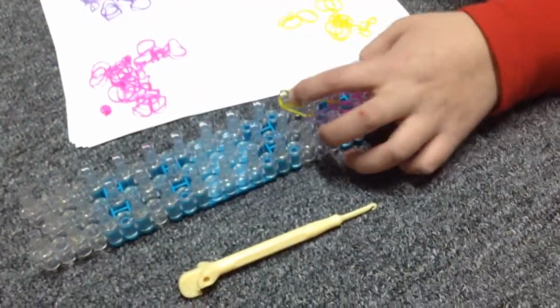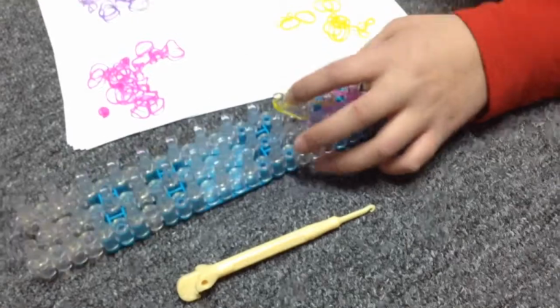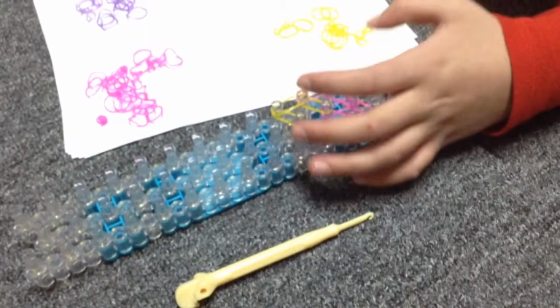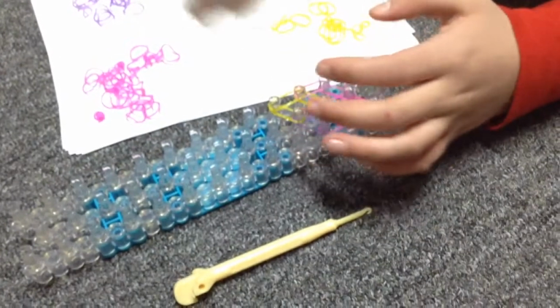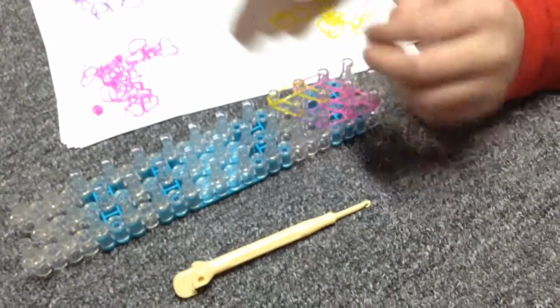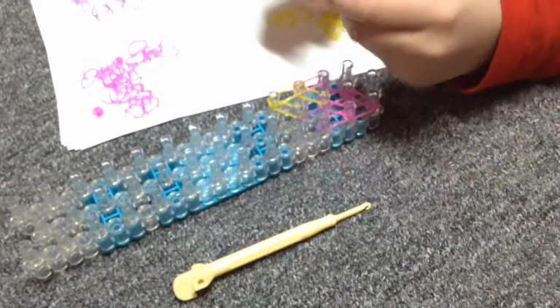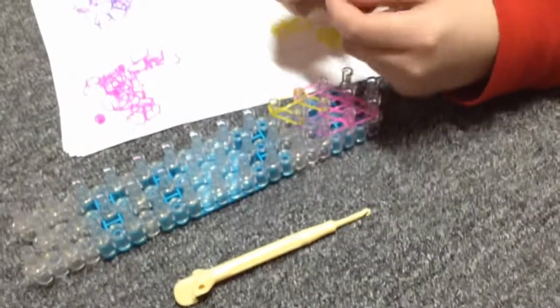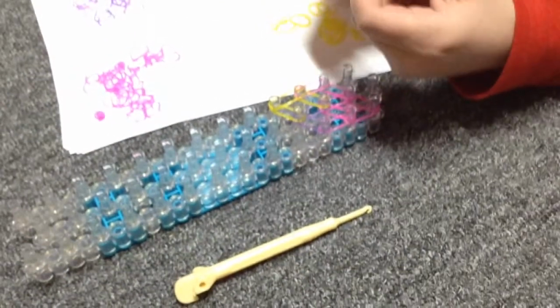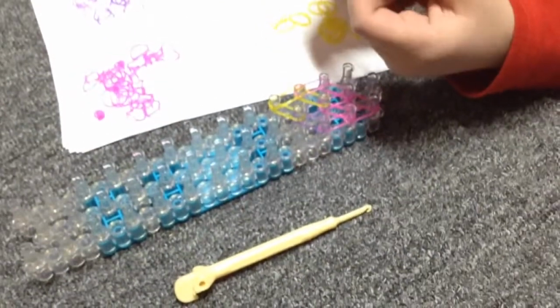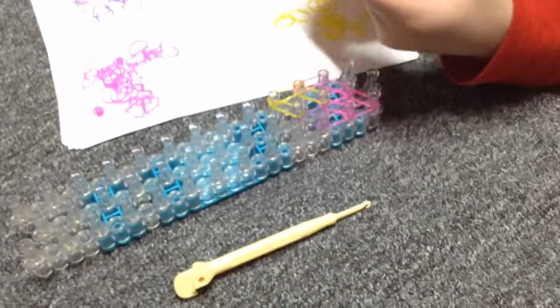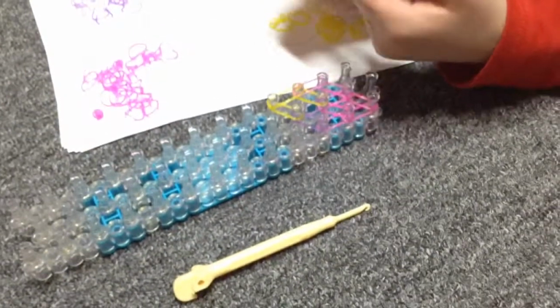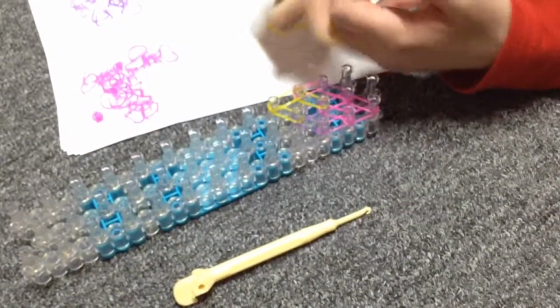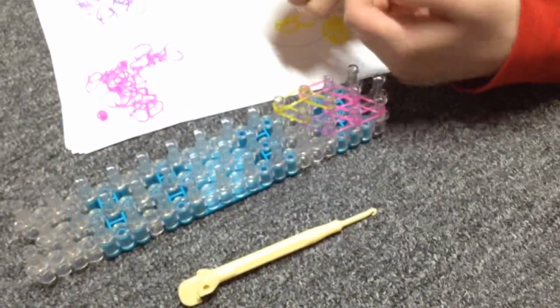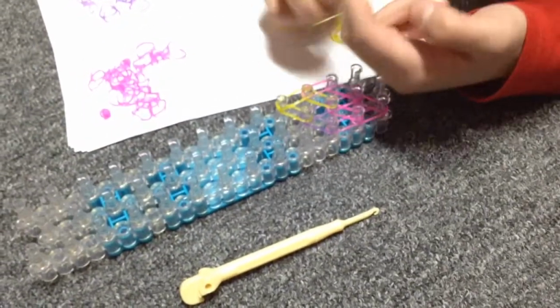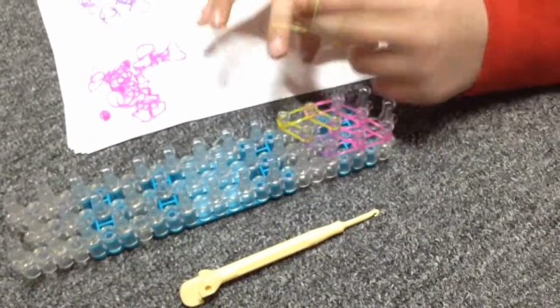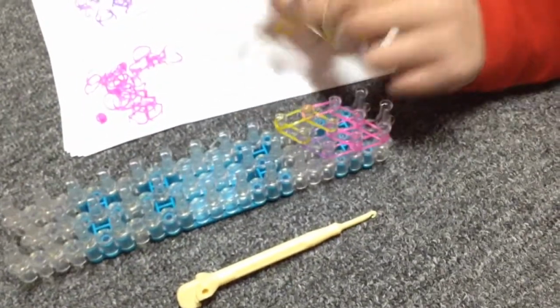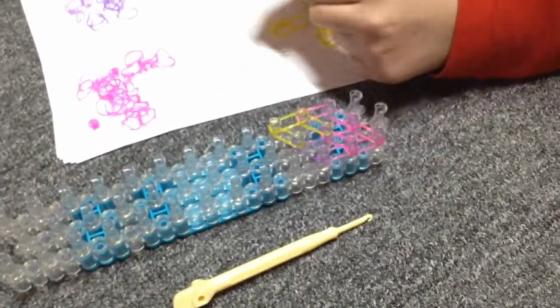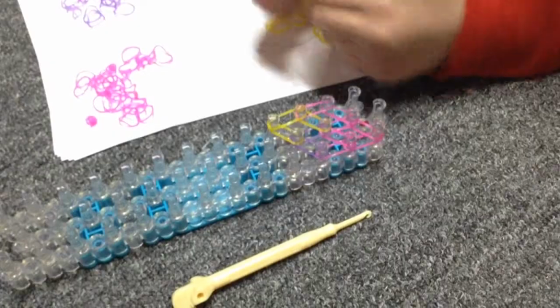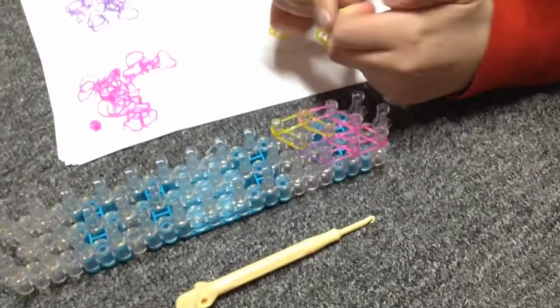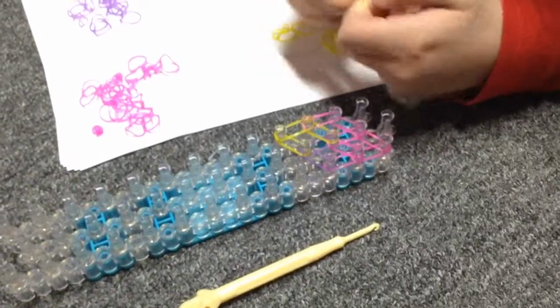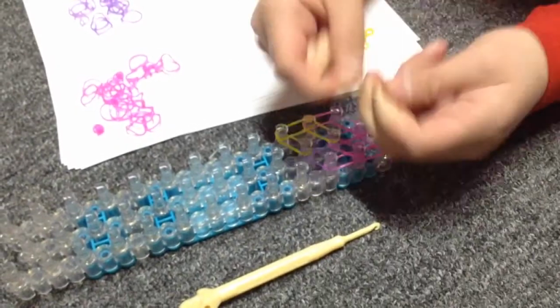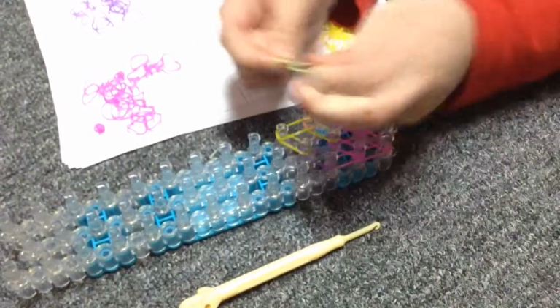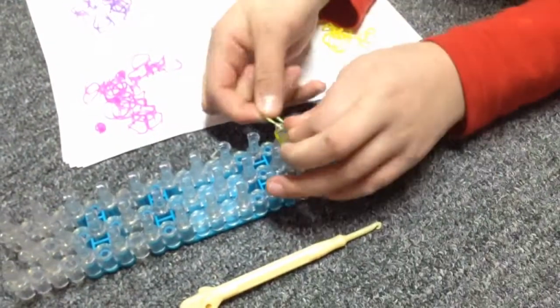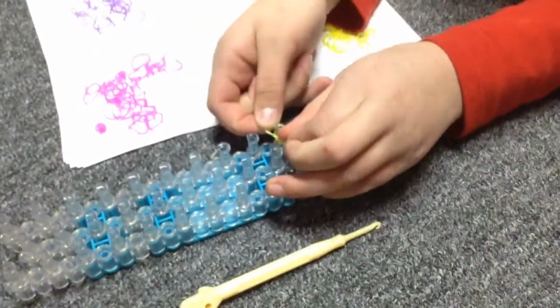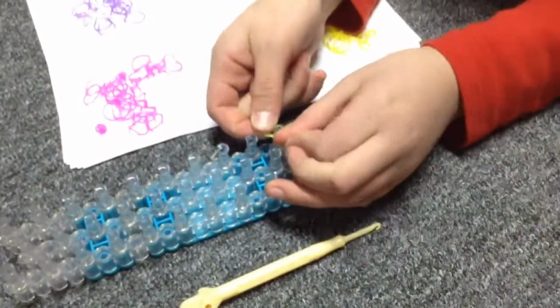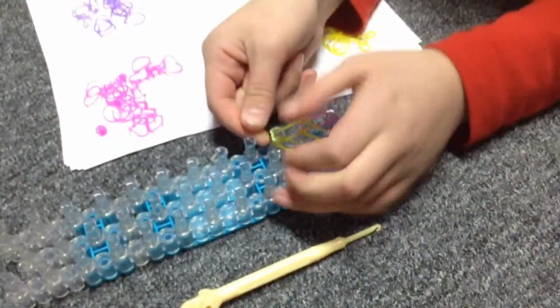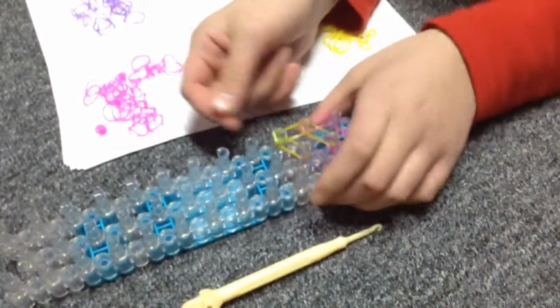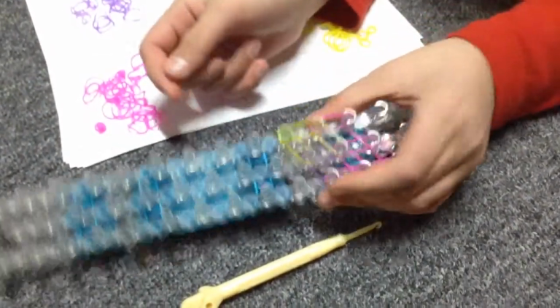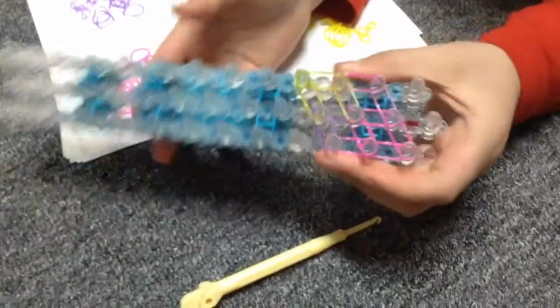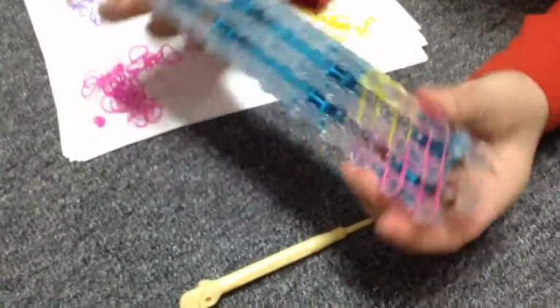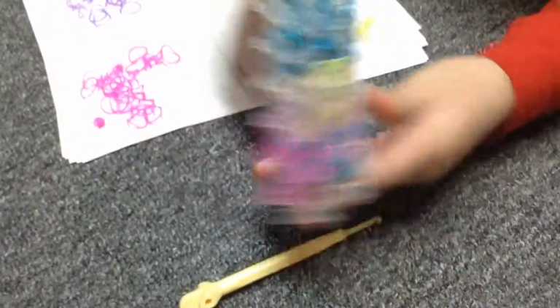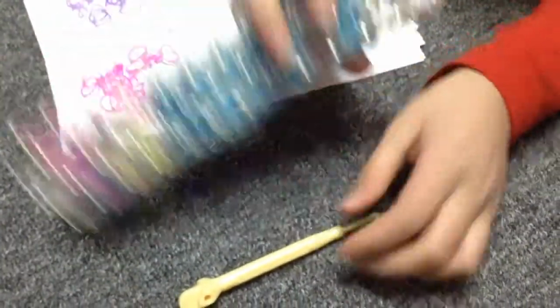Then you want to get your fourth color and make it into a capping band, and place it on this peg here. Now we are going to start looping.